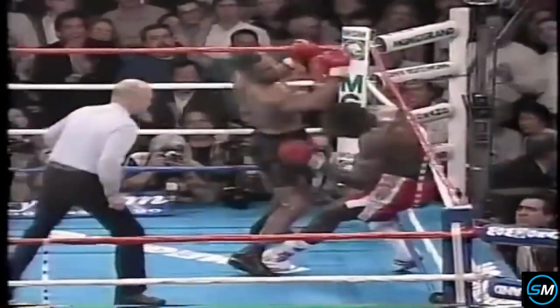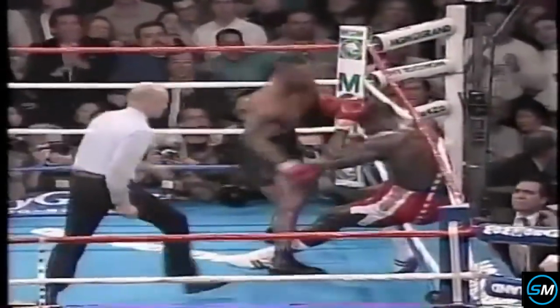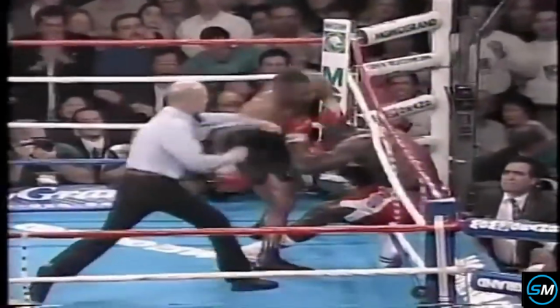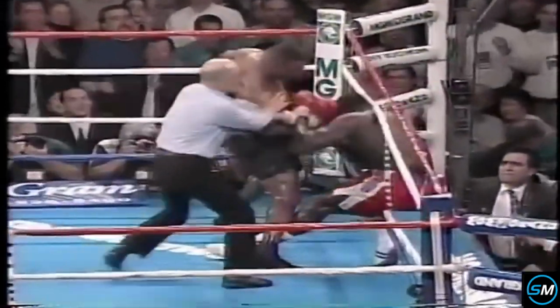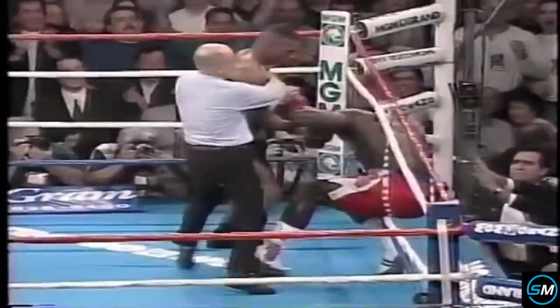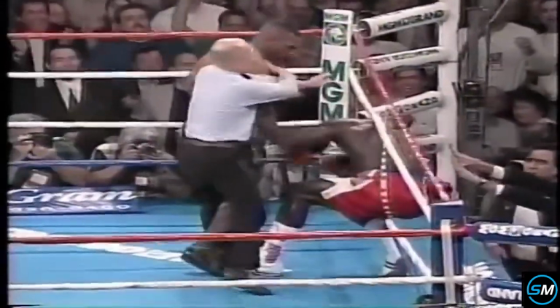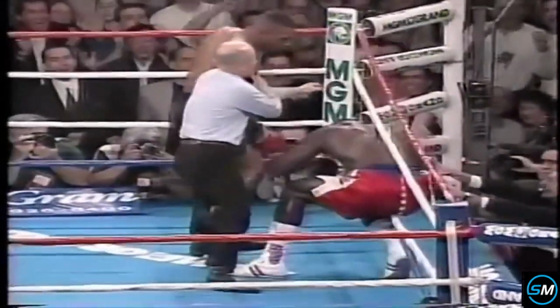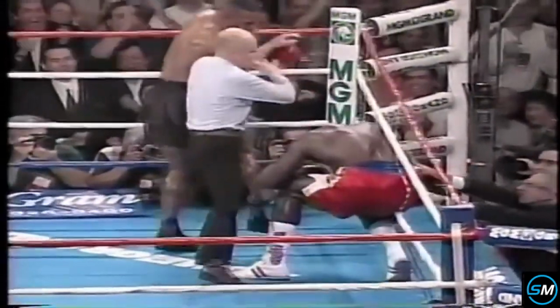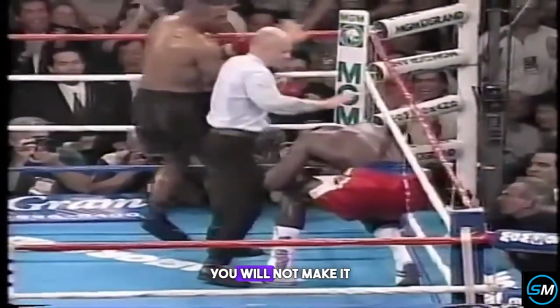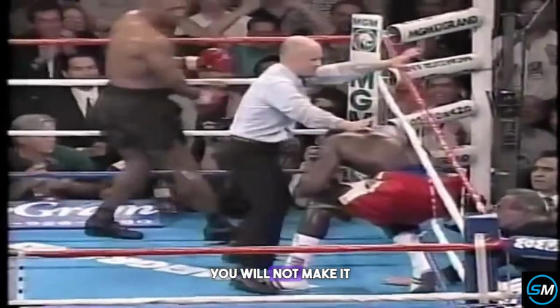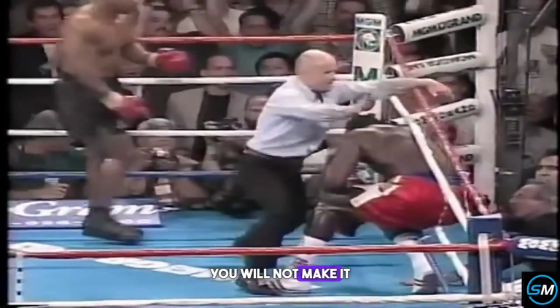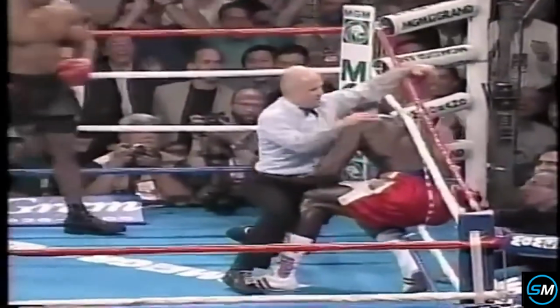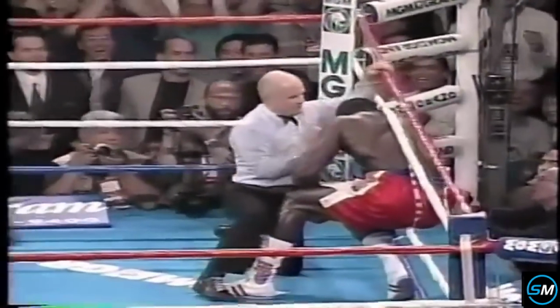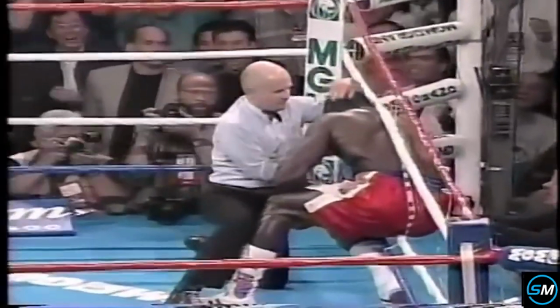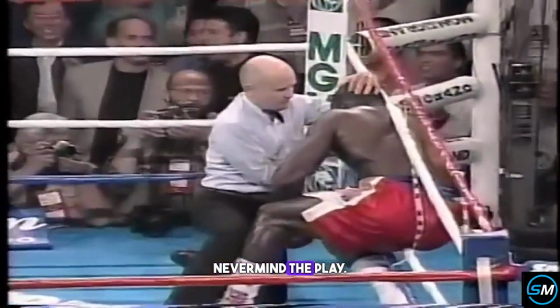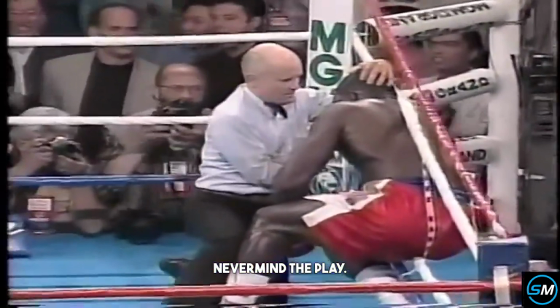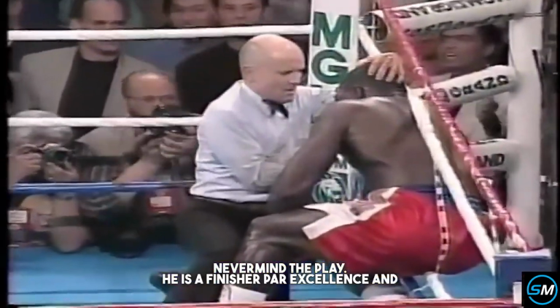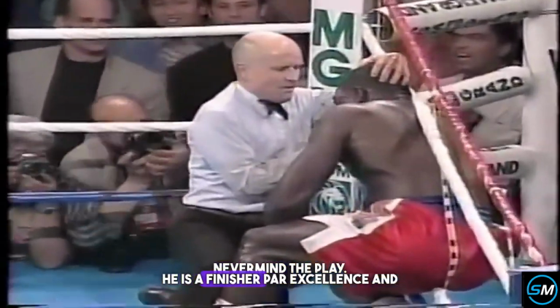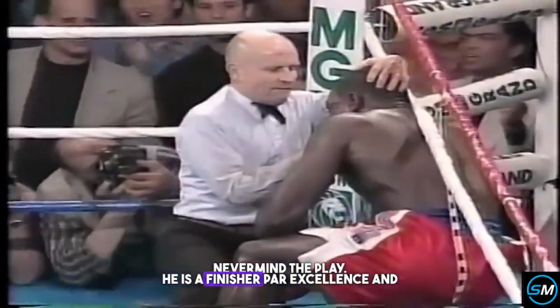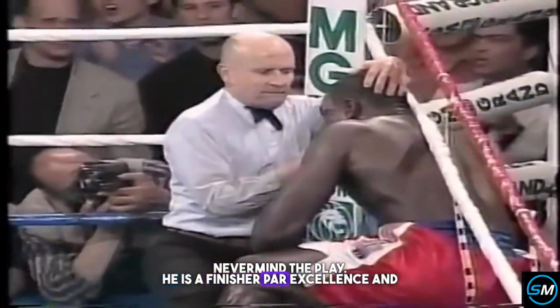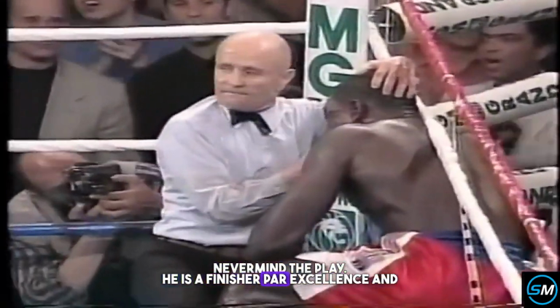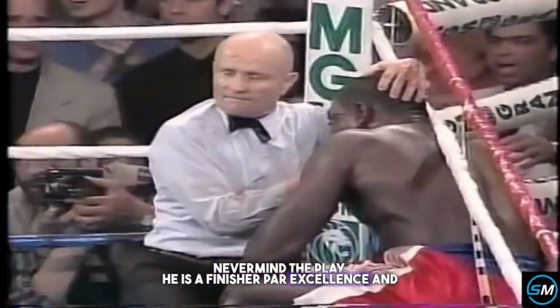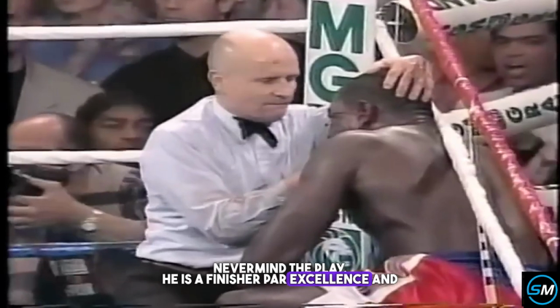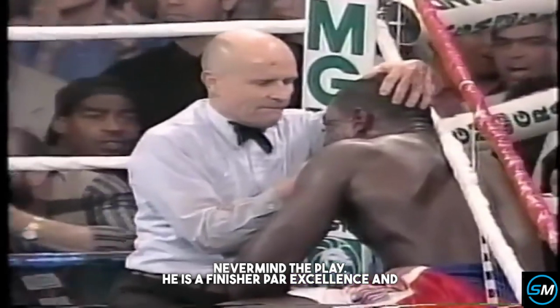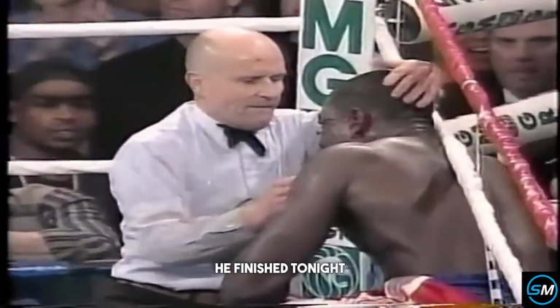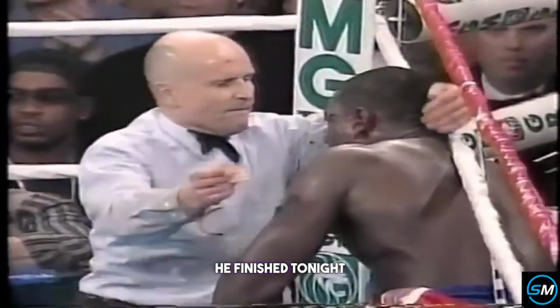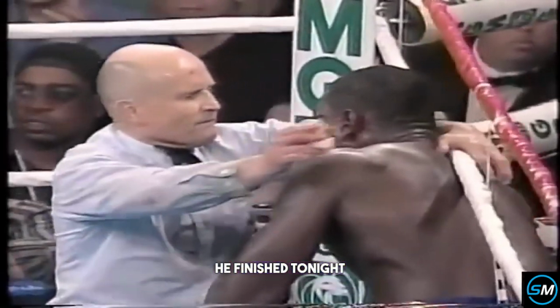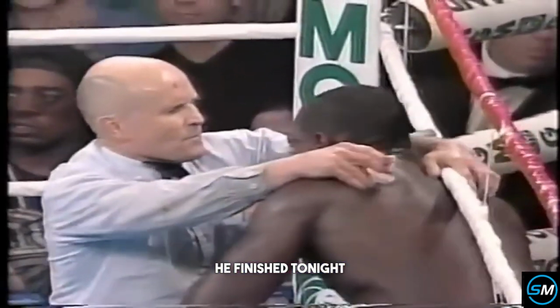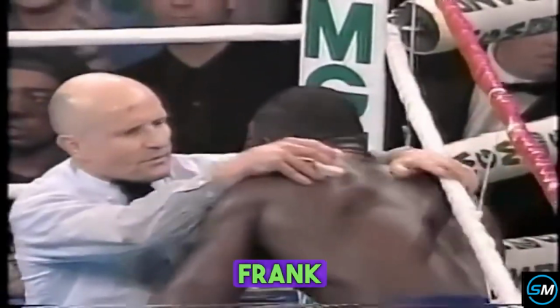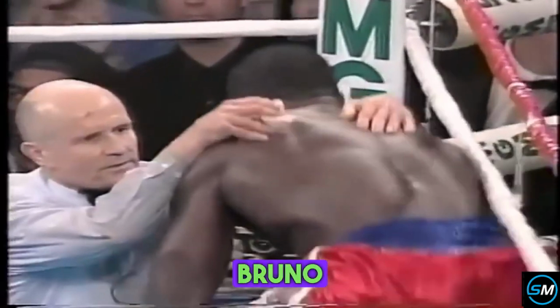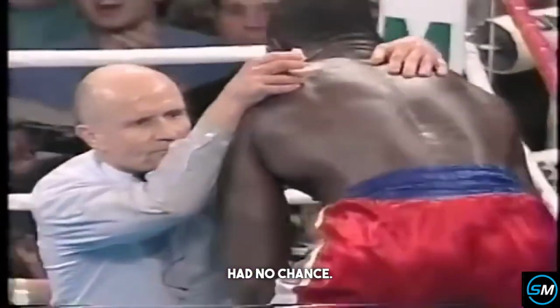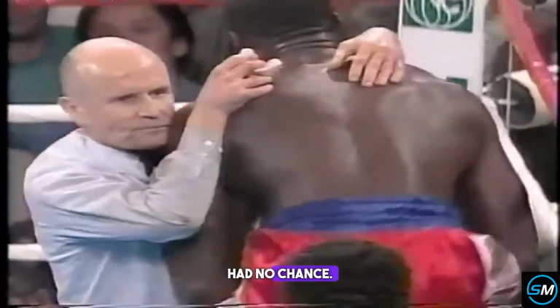If you let Mike Tyson get that kind of leverage with that right uppercut, you will not make it through the round, never mind the fight. He is a finisher par excellence, and he finished tonight — Frank Bruno had no chance.